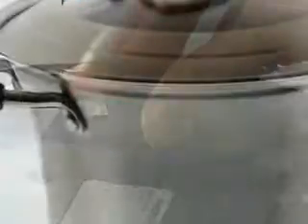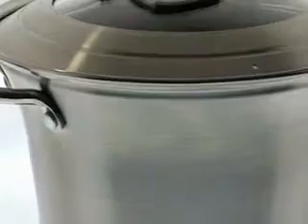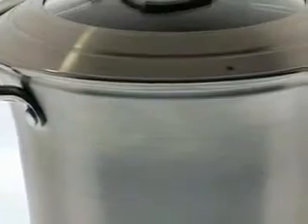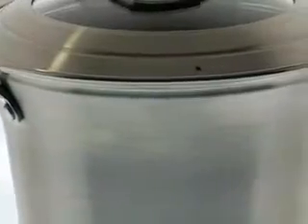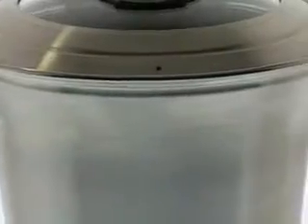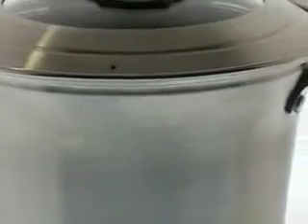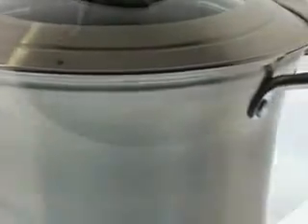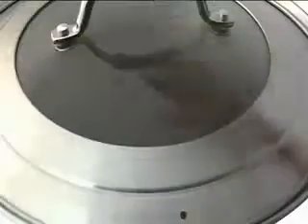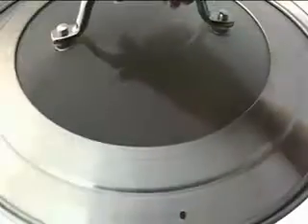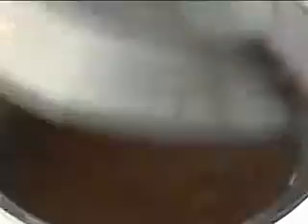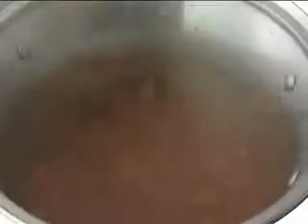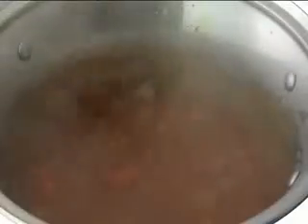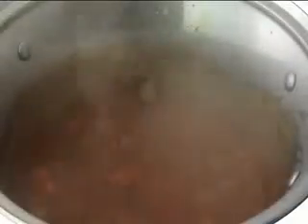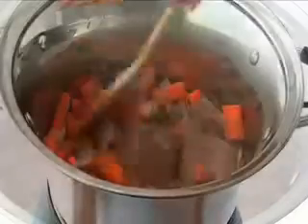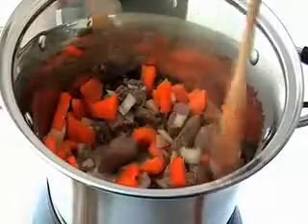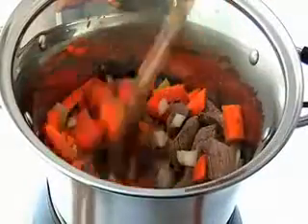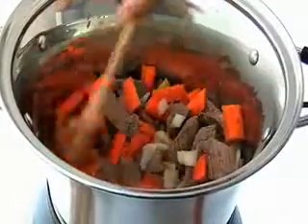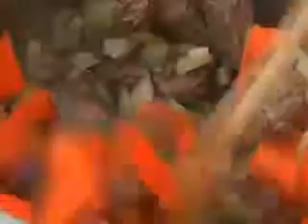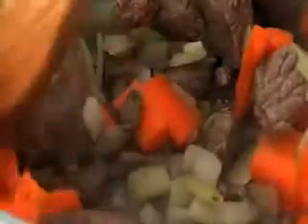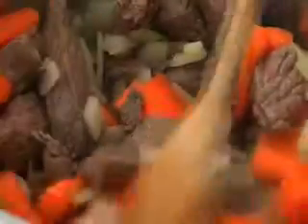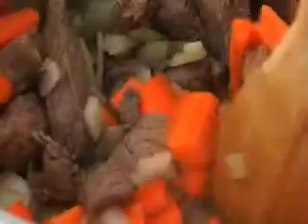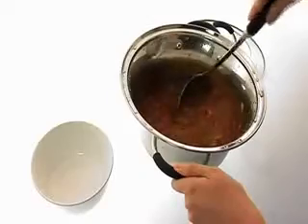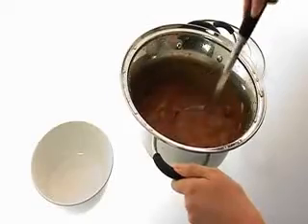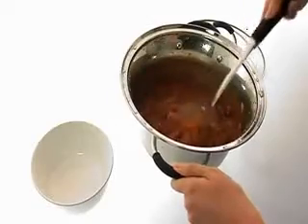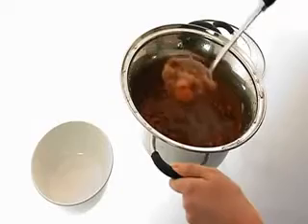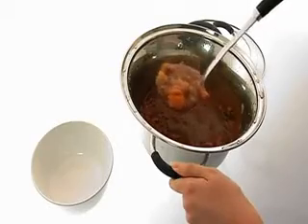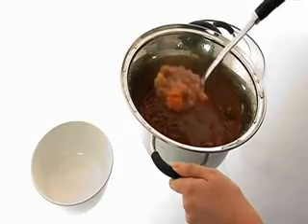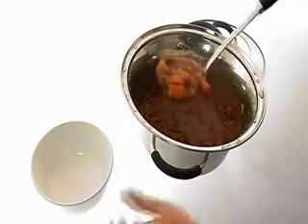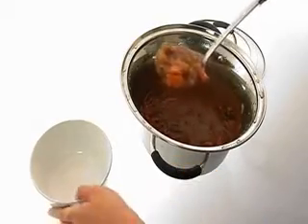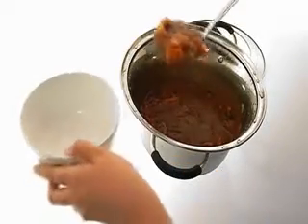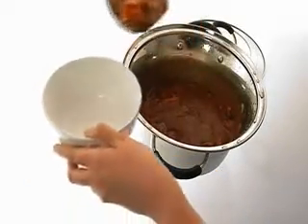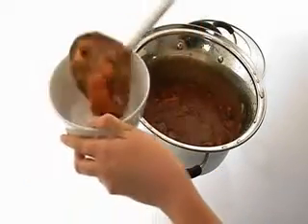The stainless steel serving pan has been tricore constructed so the heat is evenly distributed throughout your food — everything will be cooked to perfection. You can also use the pan to cook directly on the hob or to serve food straight to the table.